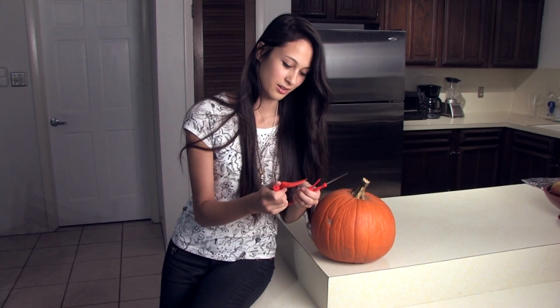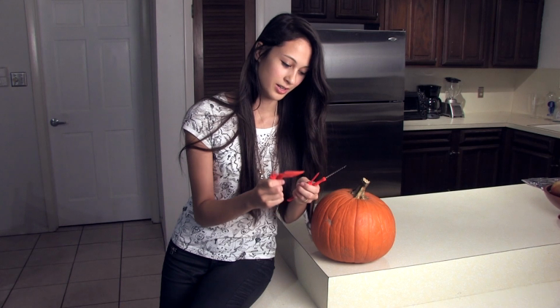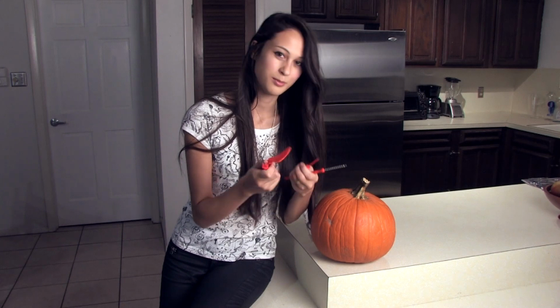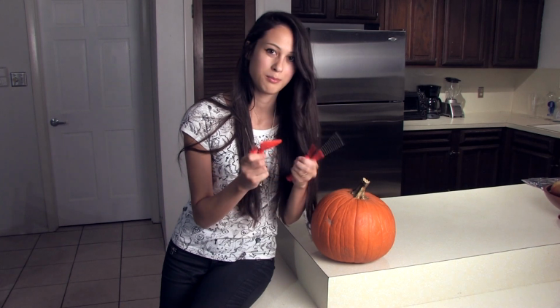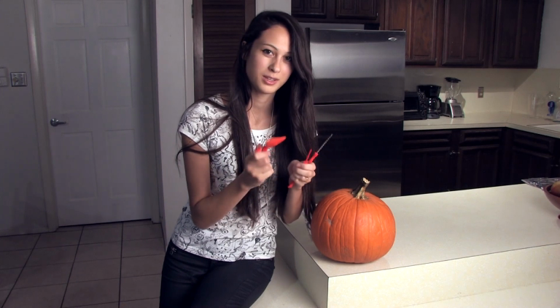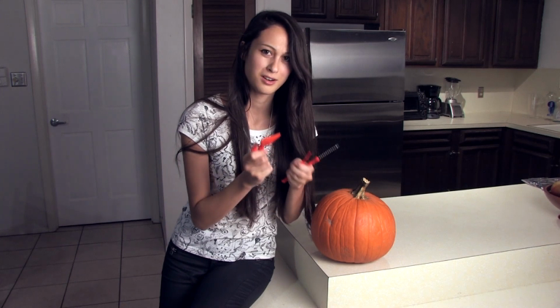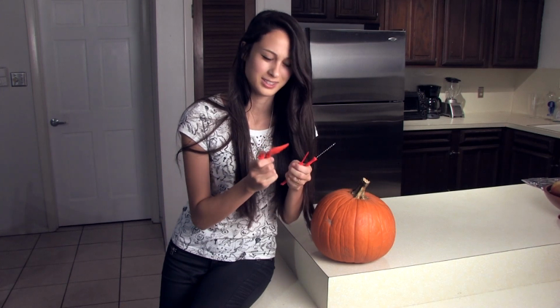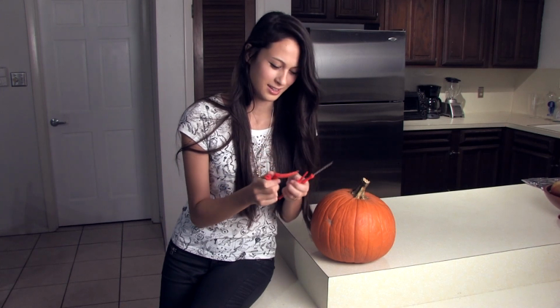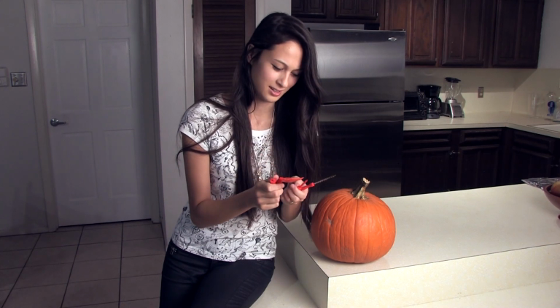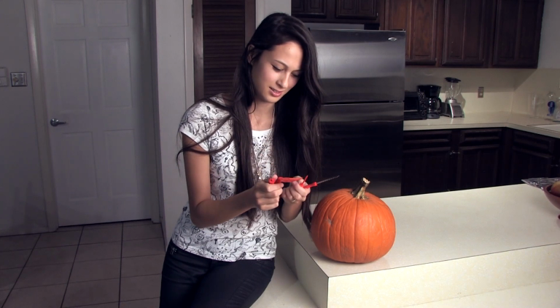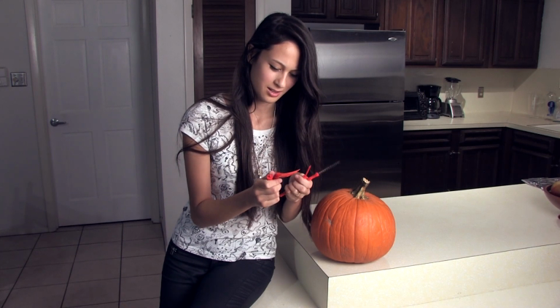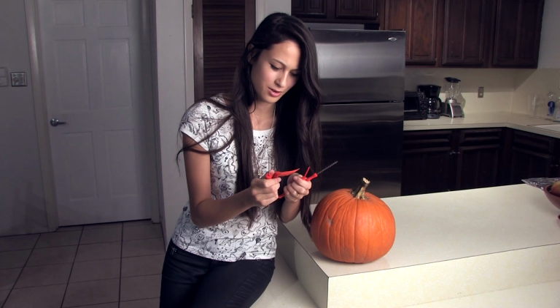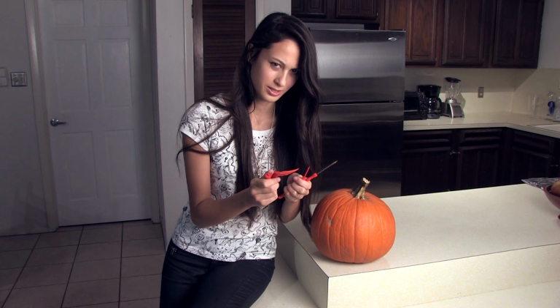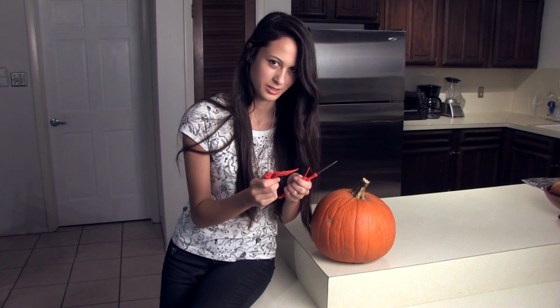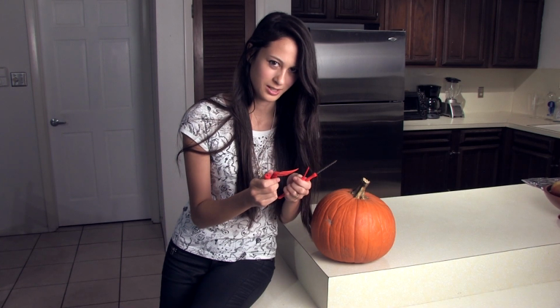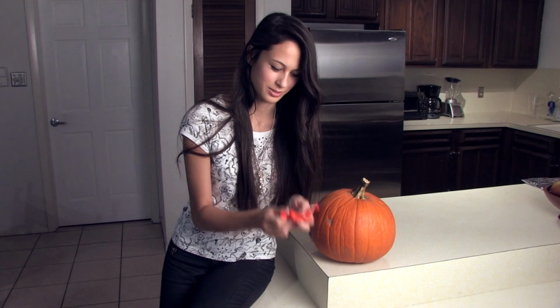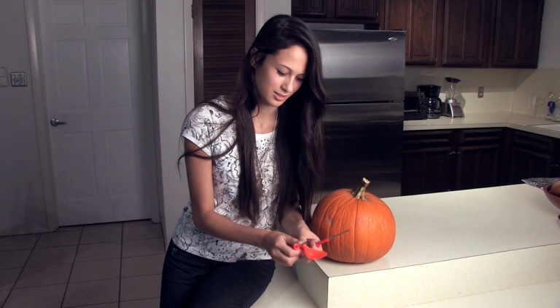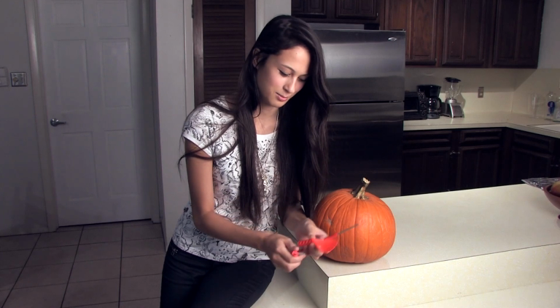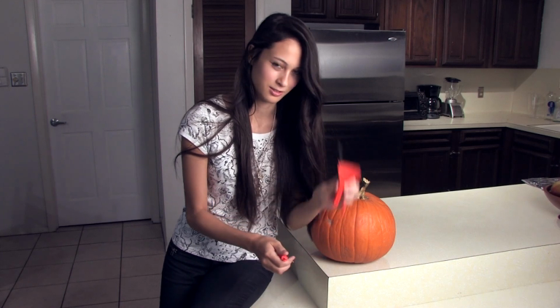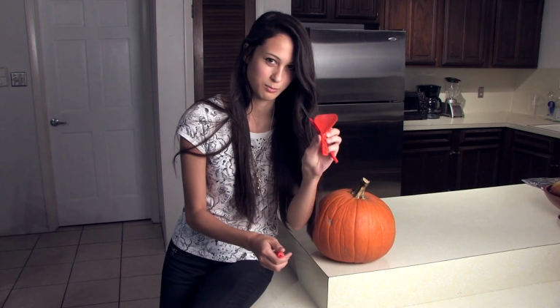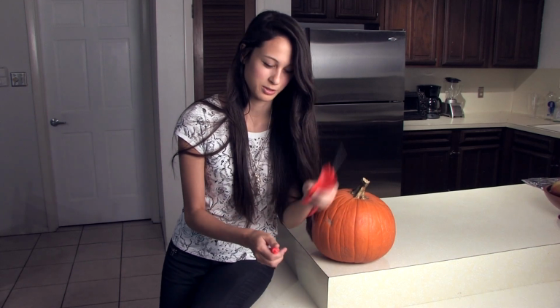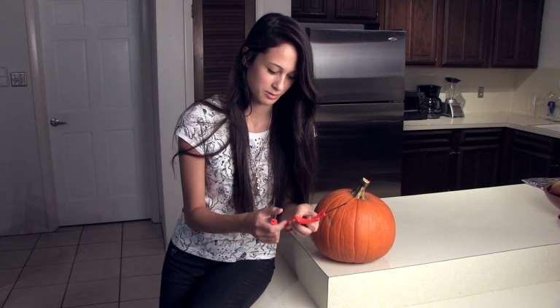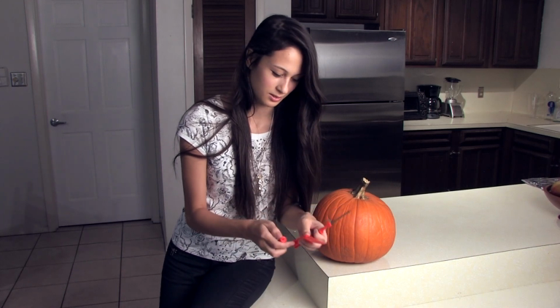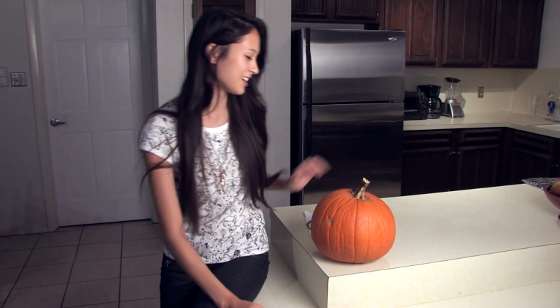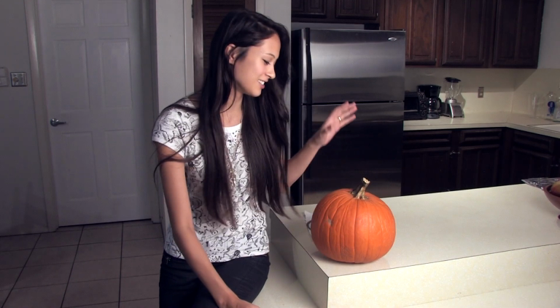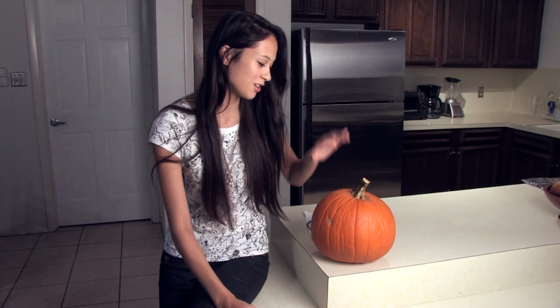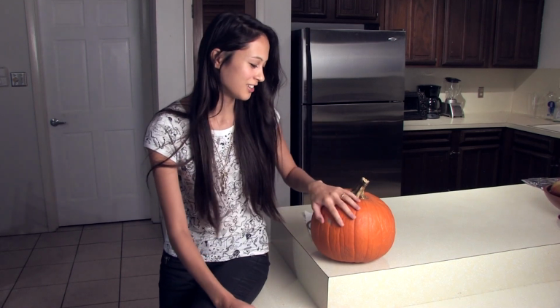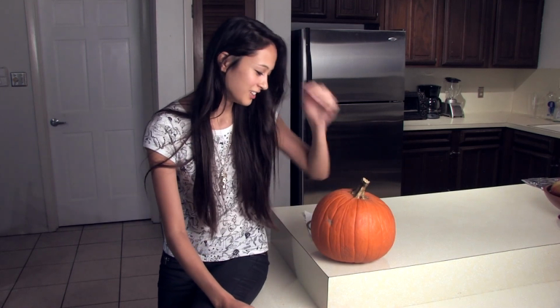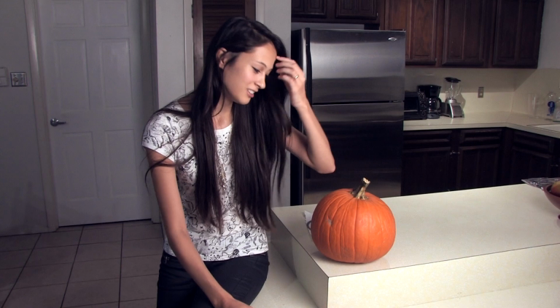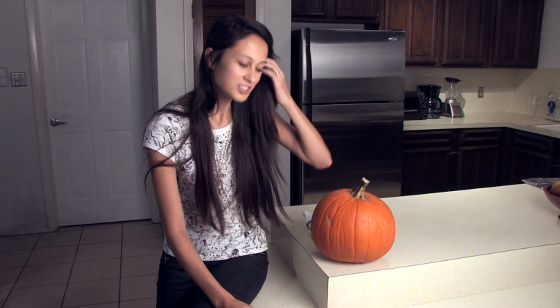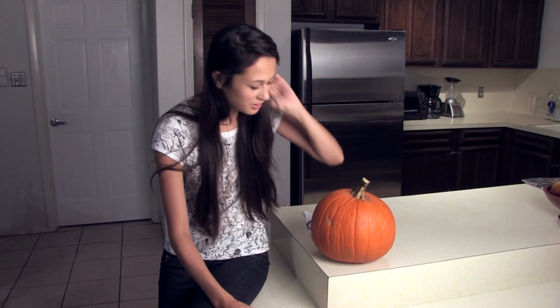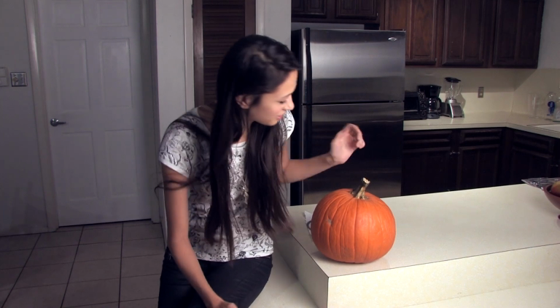I got my pumpkin carving set and I have no idea what any of this does. This looks like a pooper scooper to me. I gotta draw something on here.